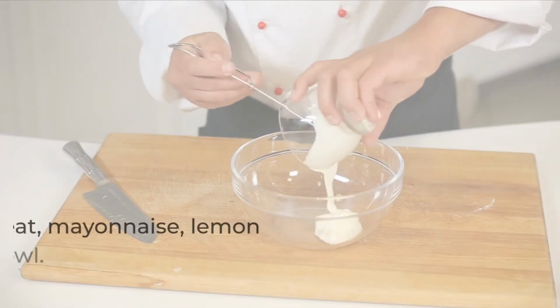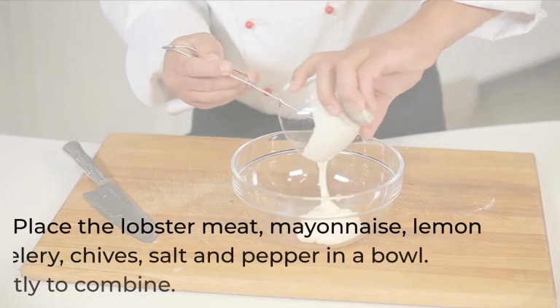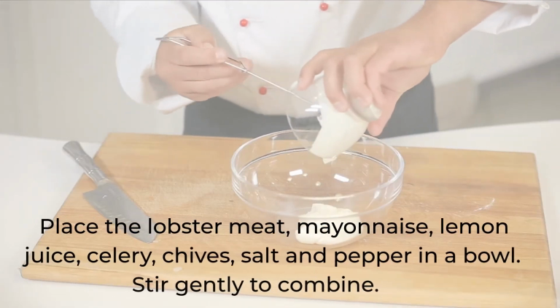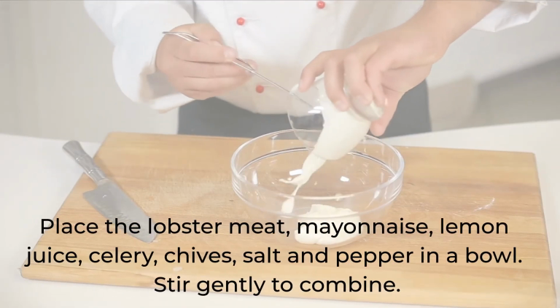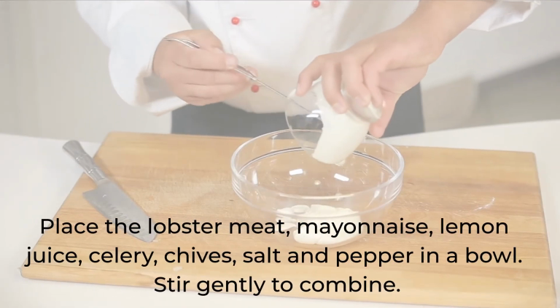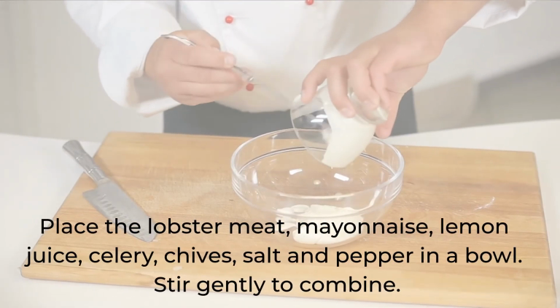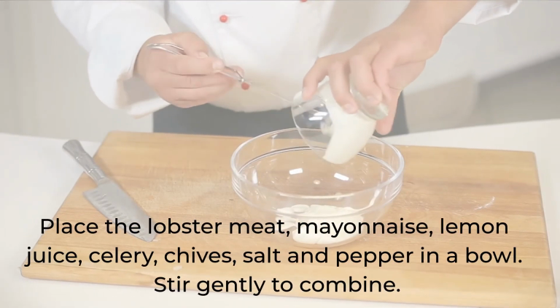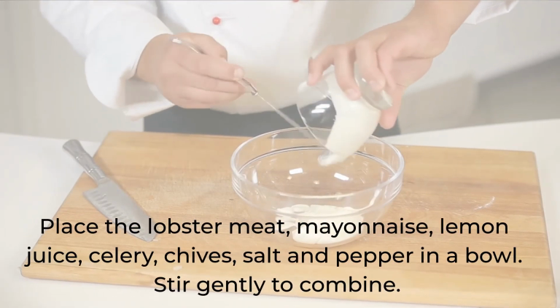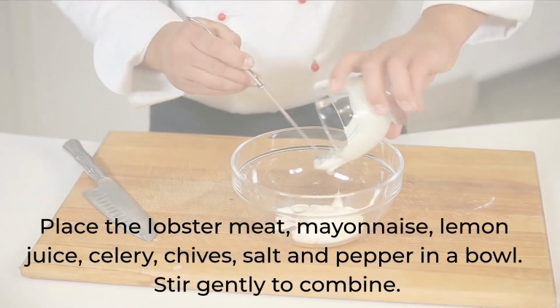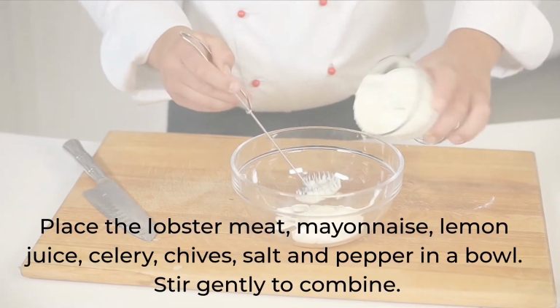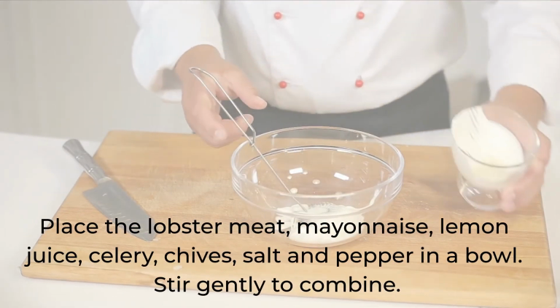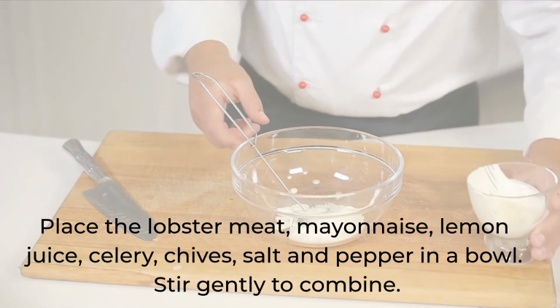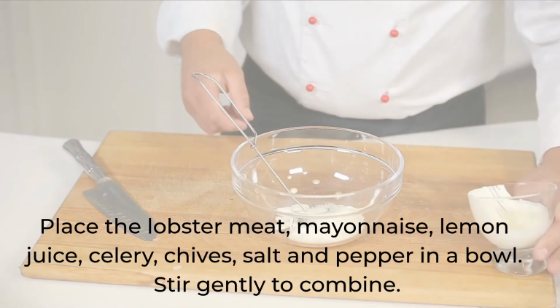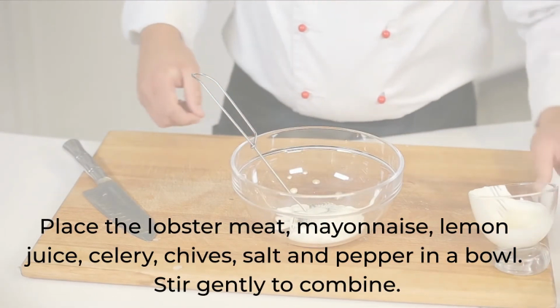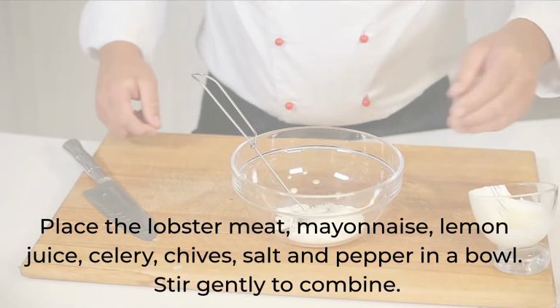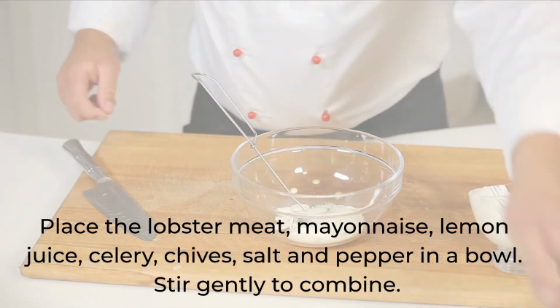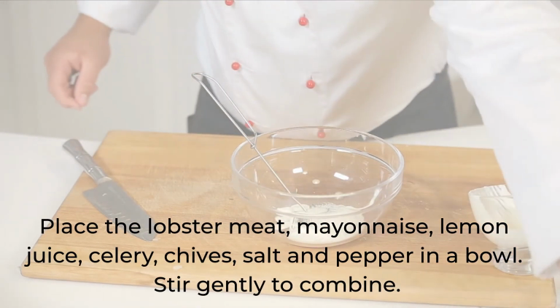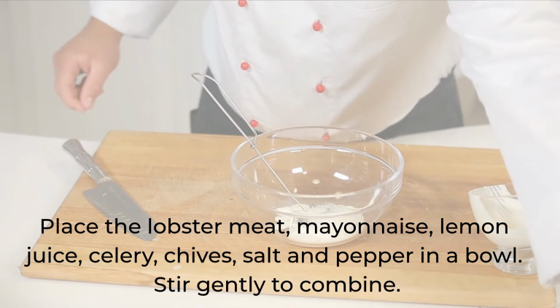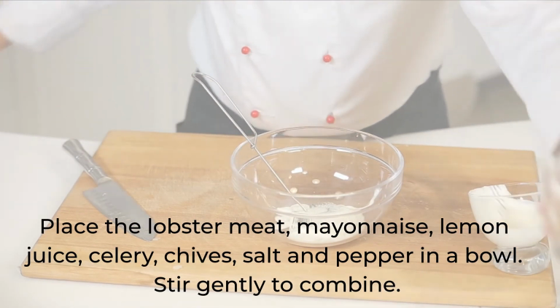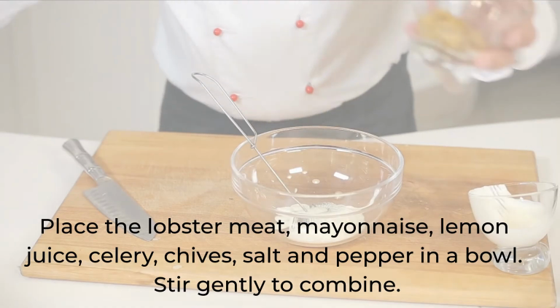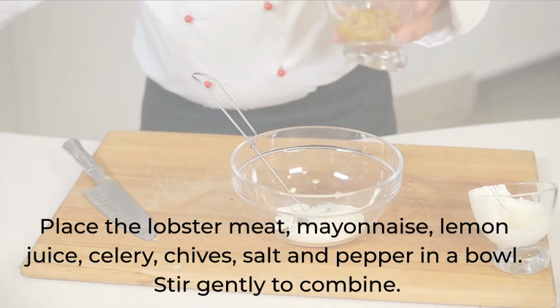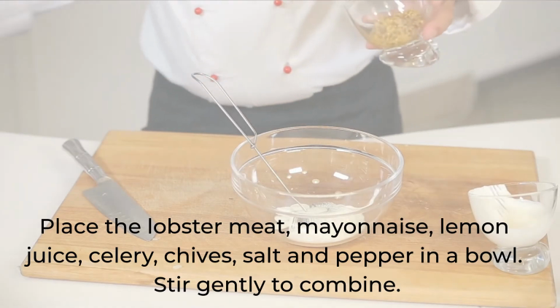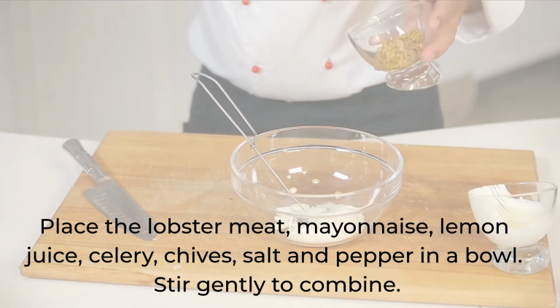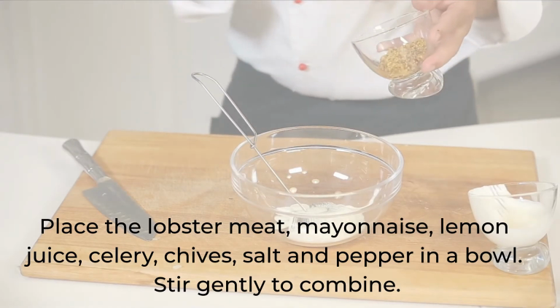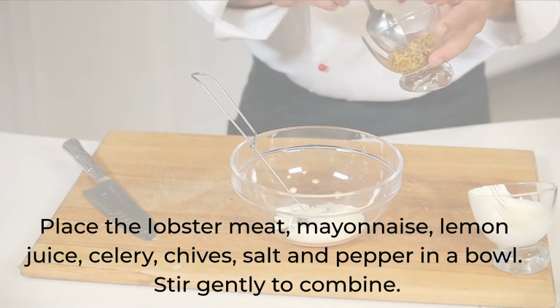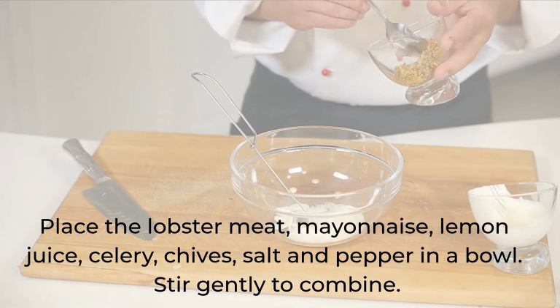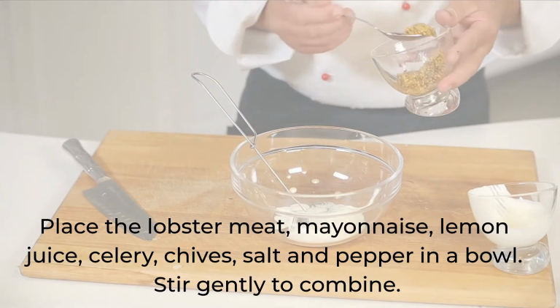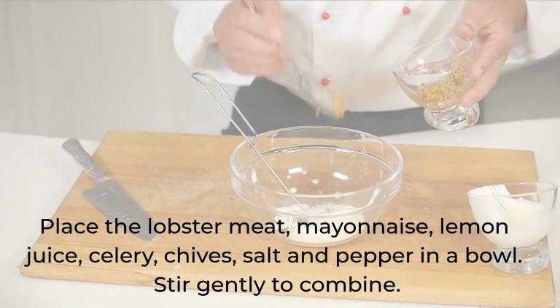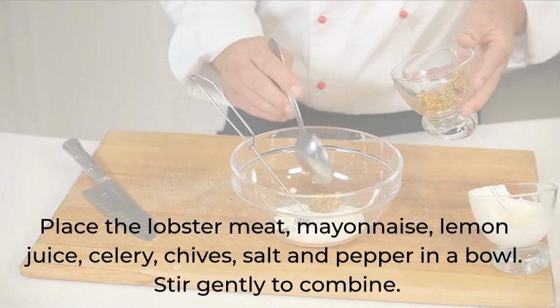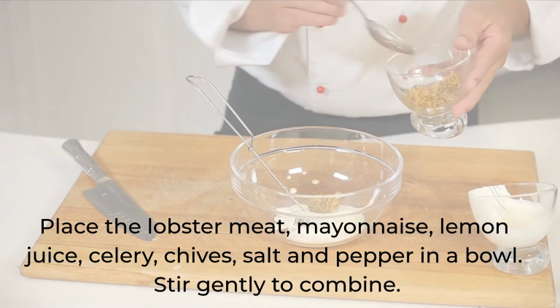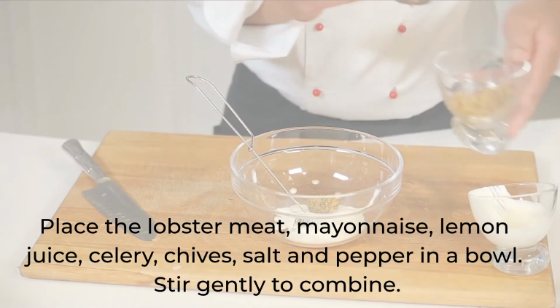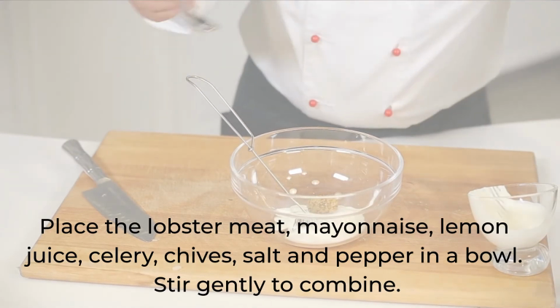Place lobster meat, mayonnaise, lemon juice, celery, chives, salt and pepper in a bowl. Stir gently to combine.